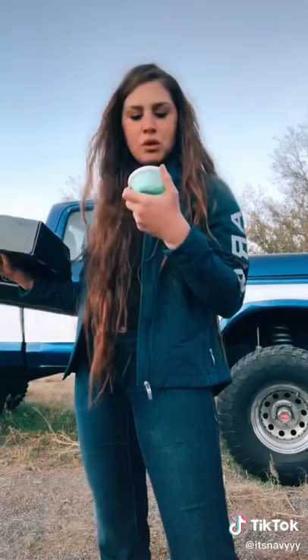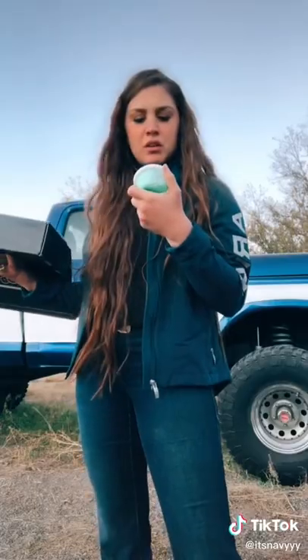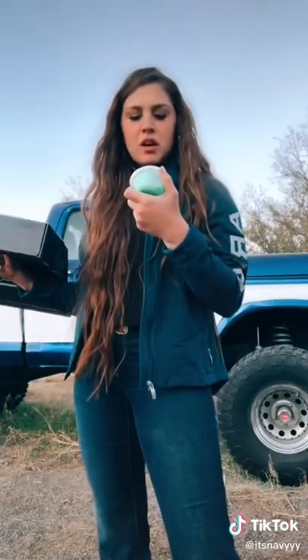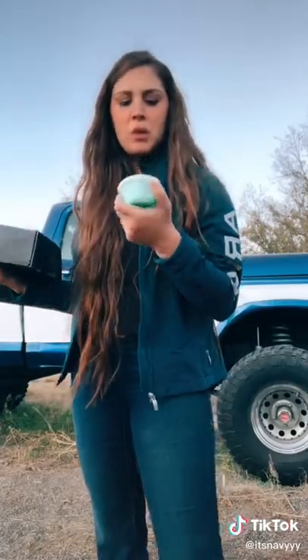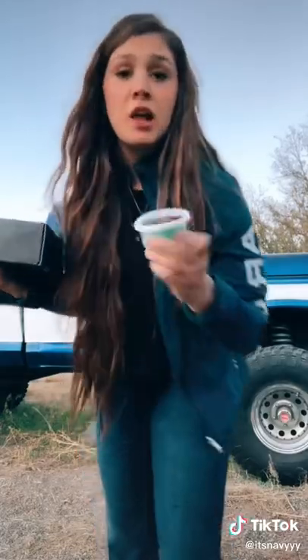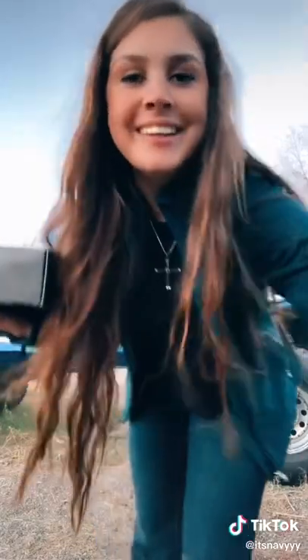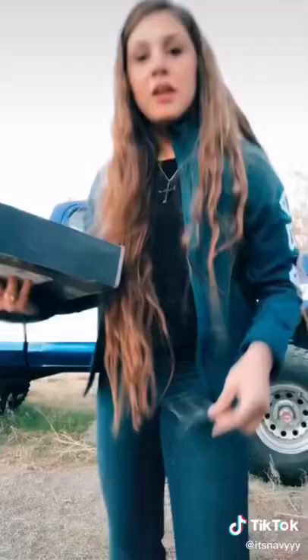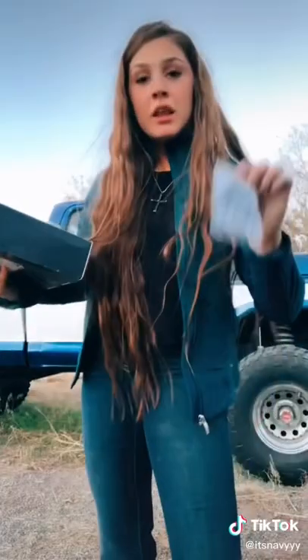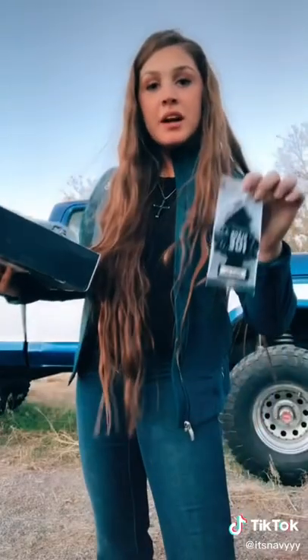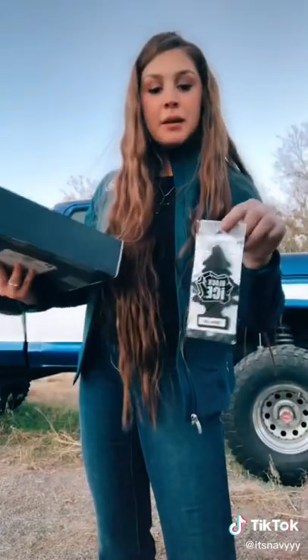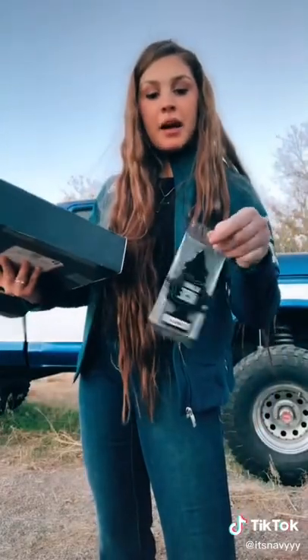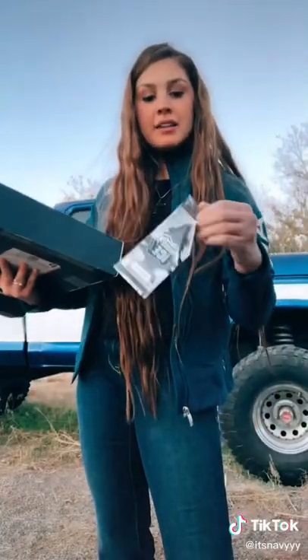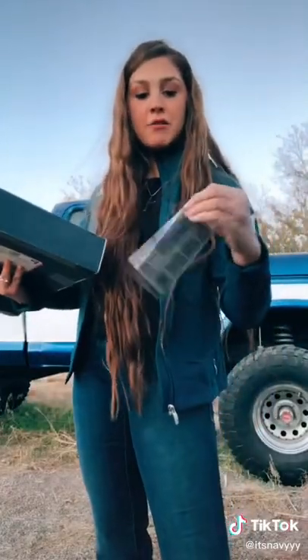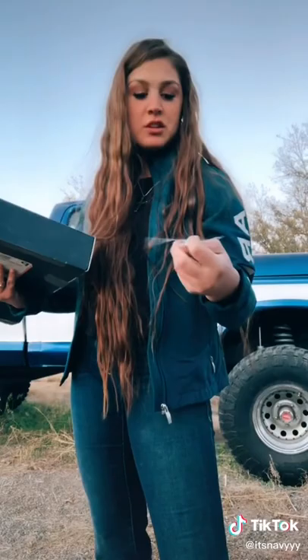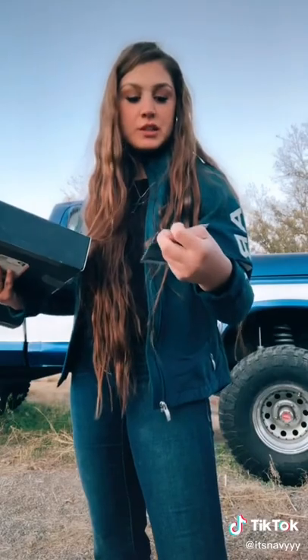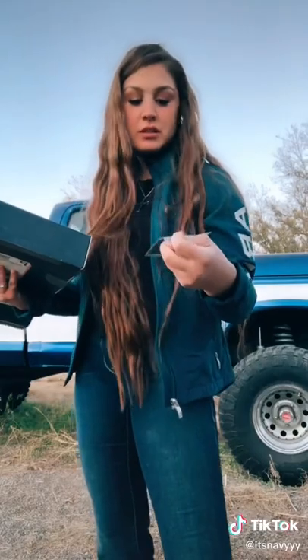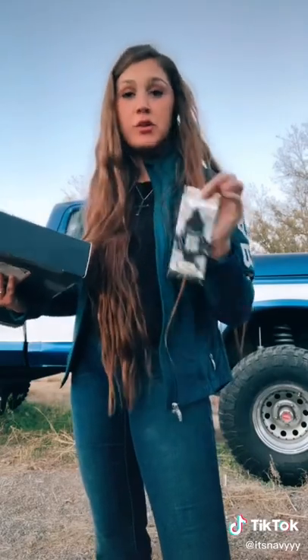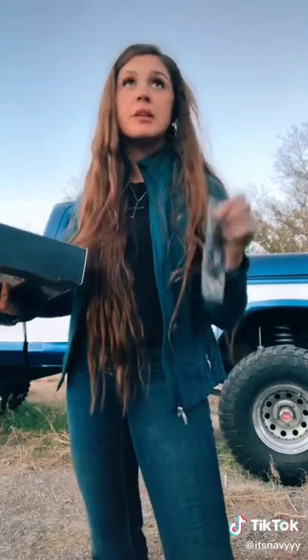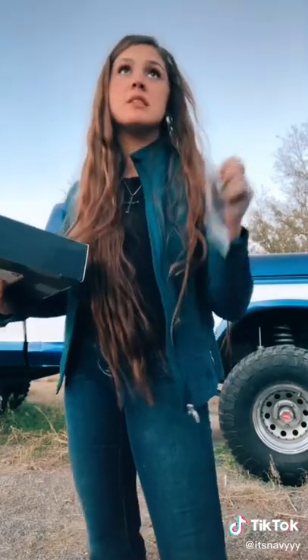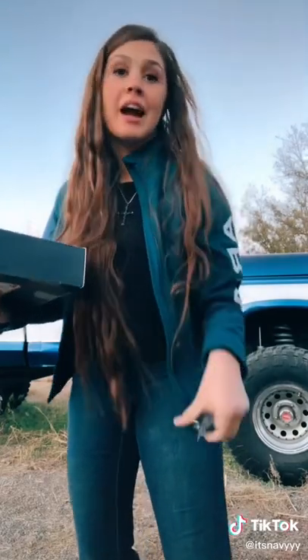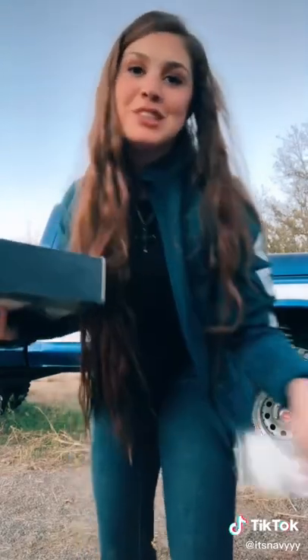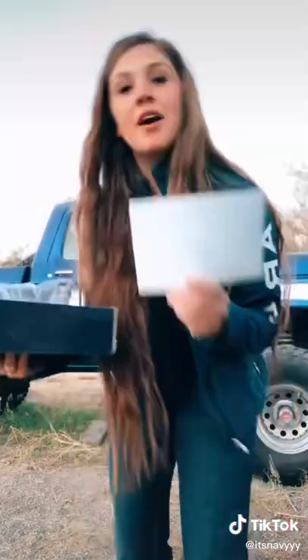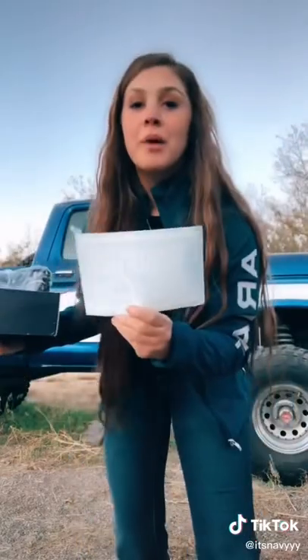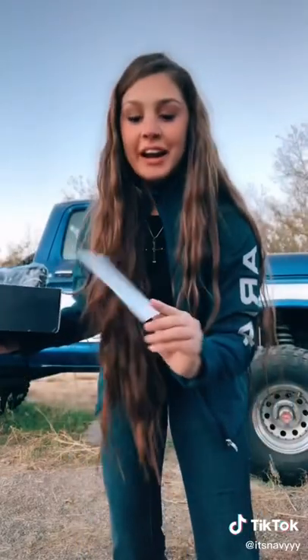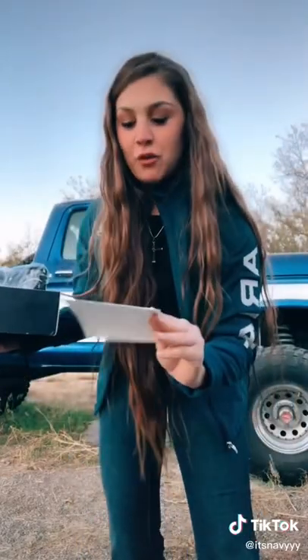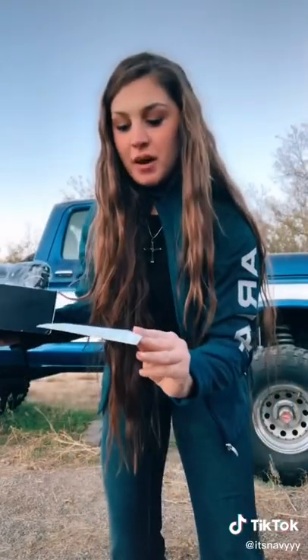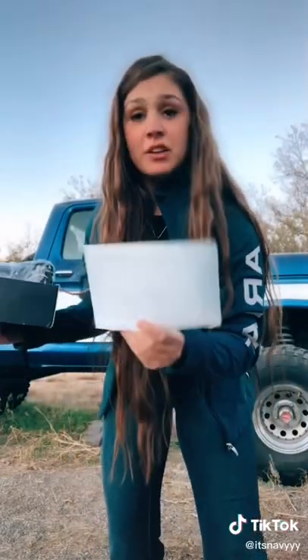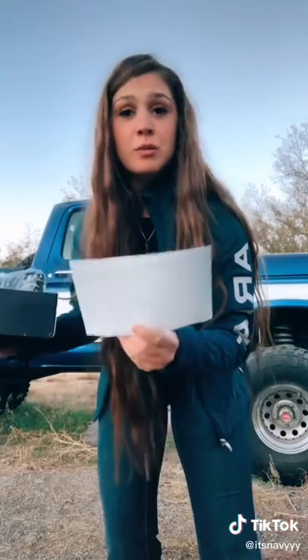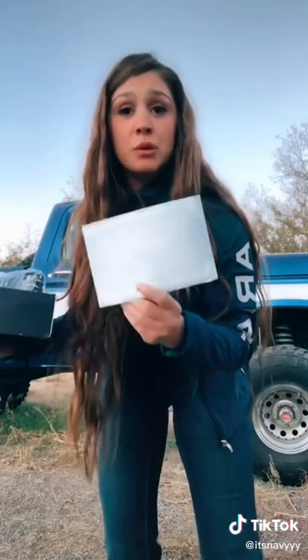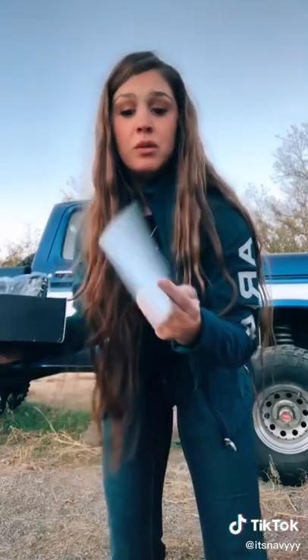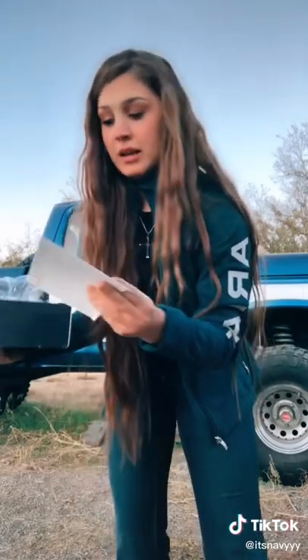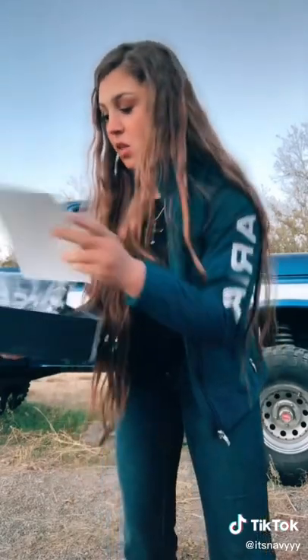Then we got some Black Ice air freshener, which is great because this is what I have in my truck. We got a Throttle Box sticker, which is pretty cool — I like that a lot.